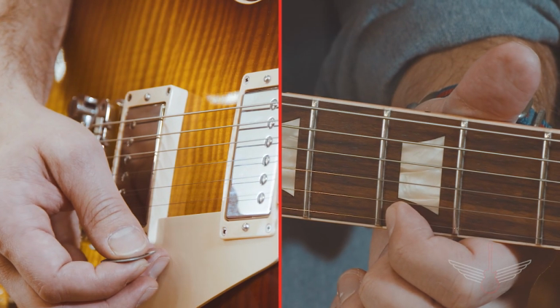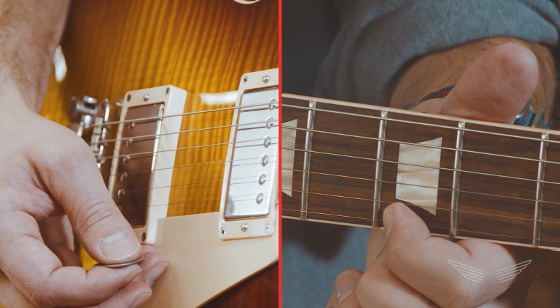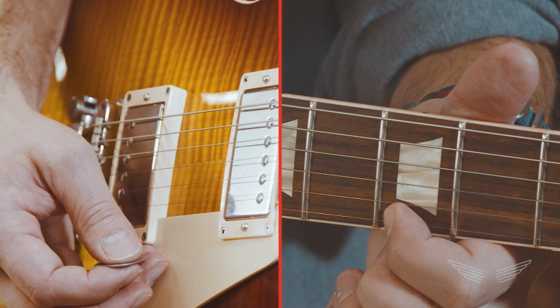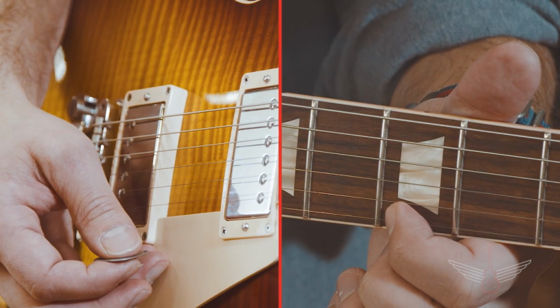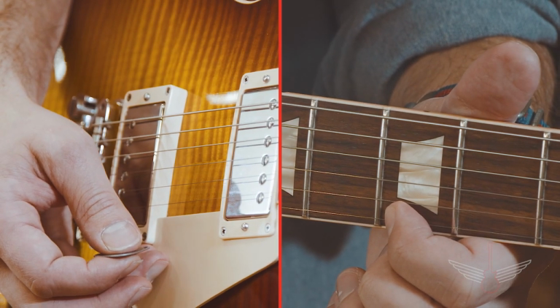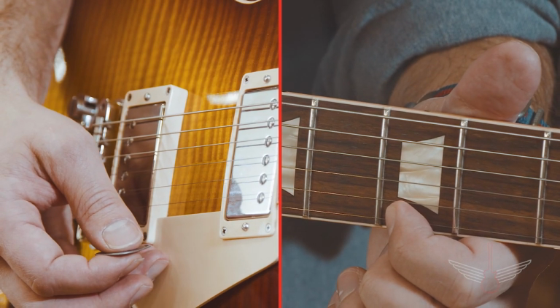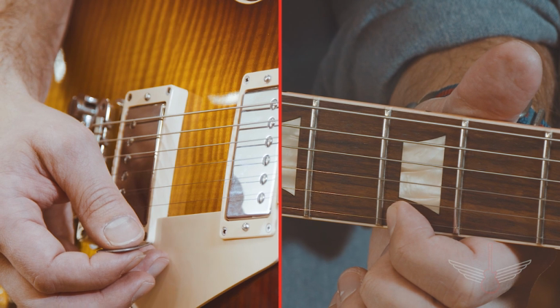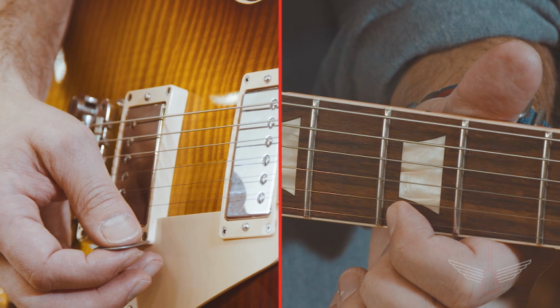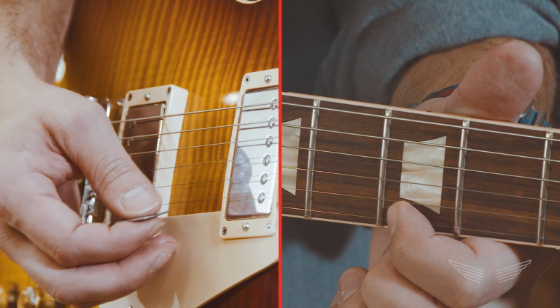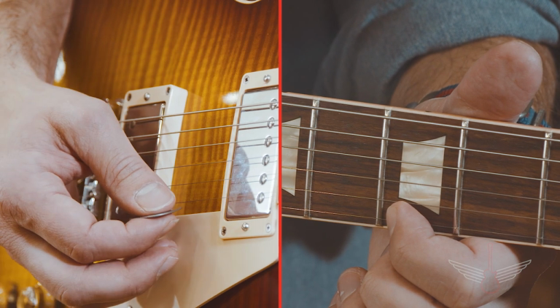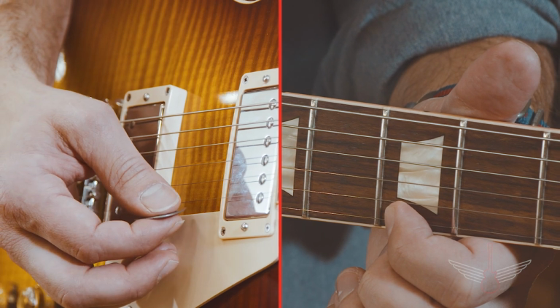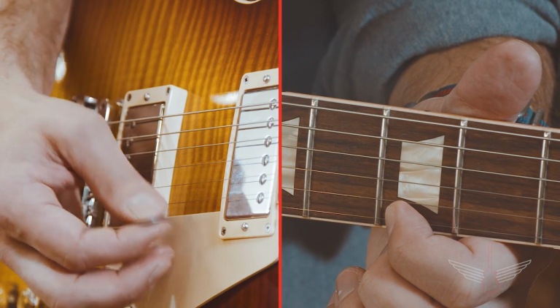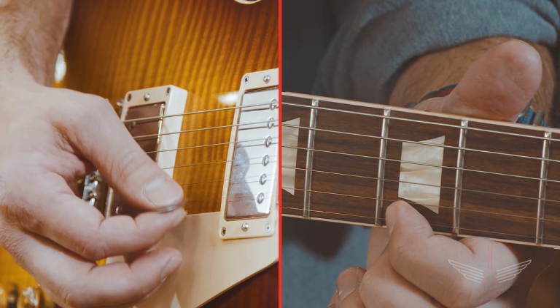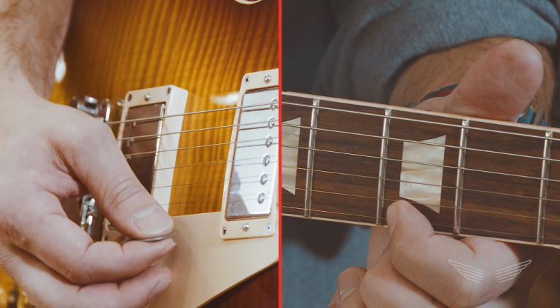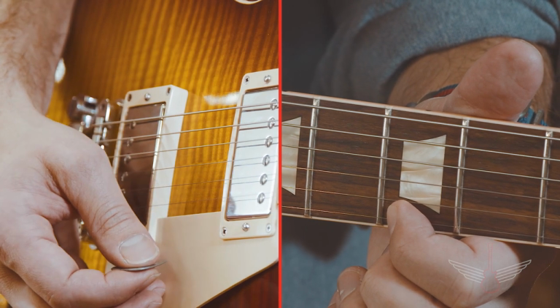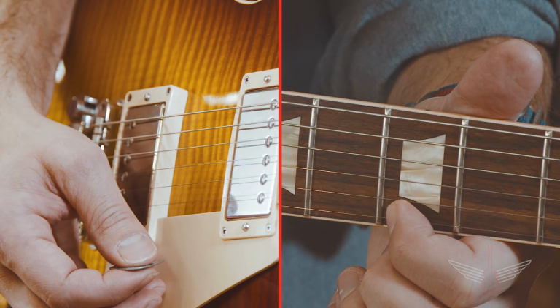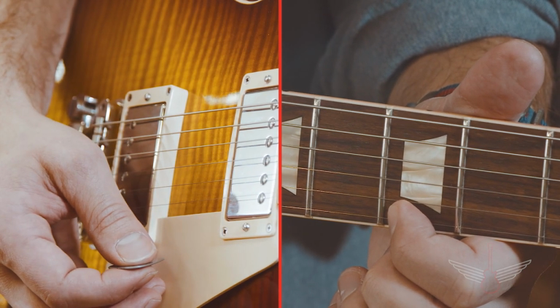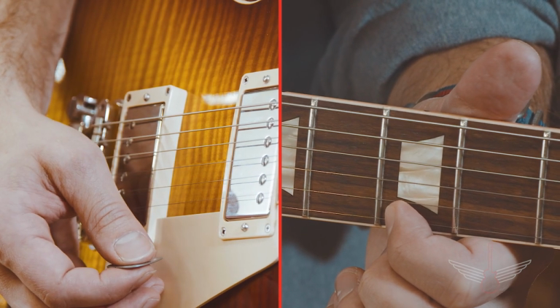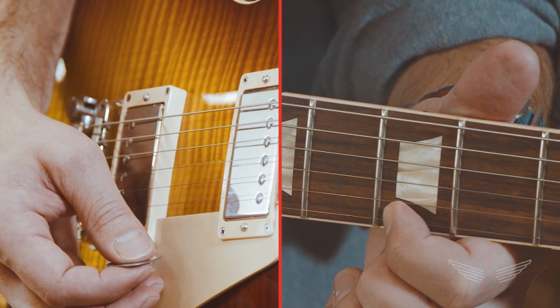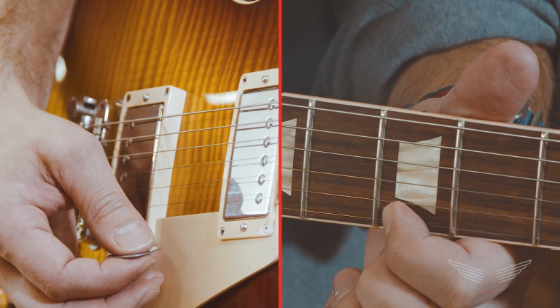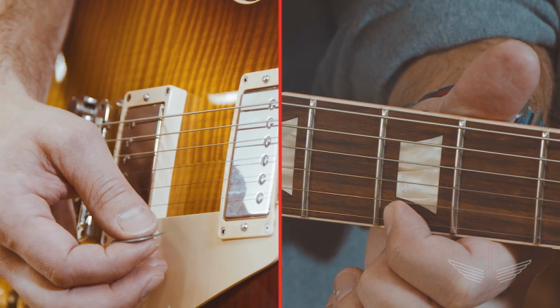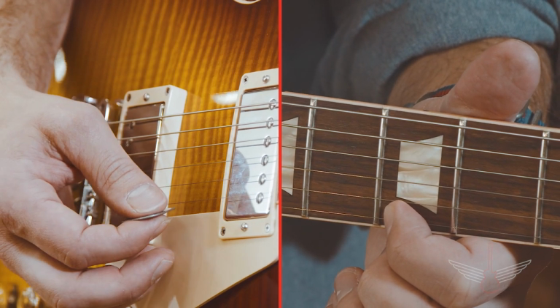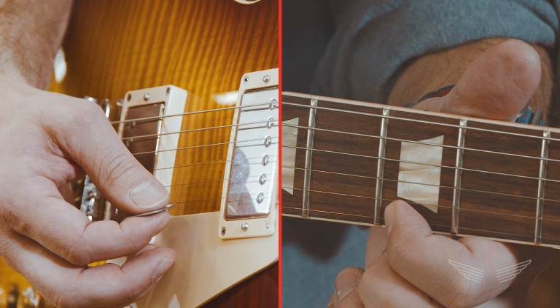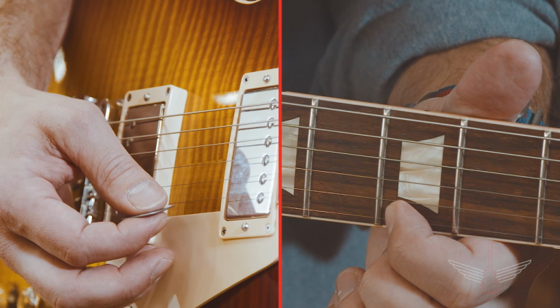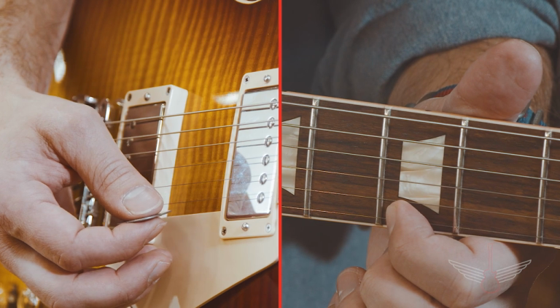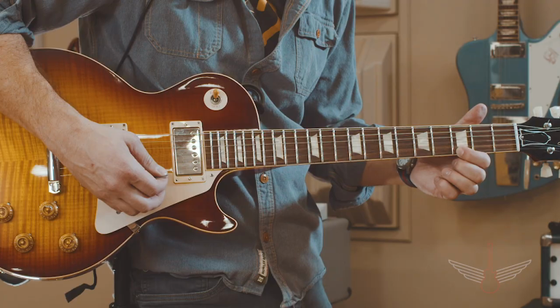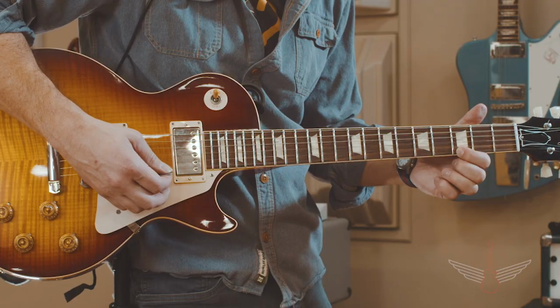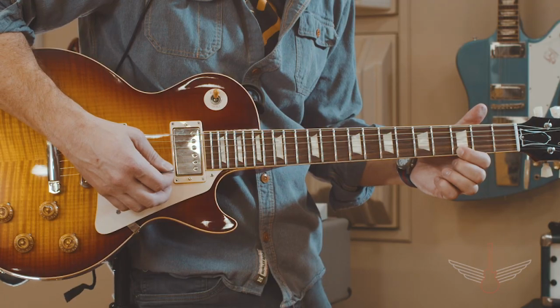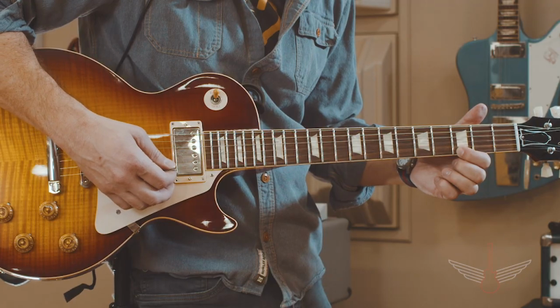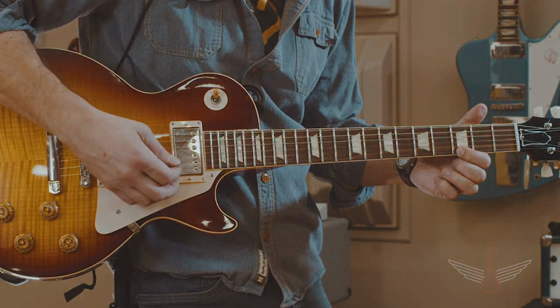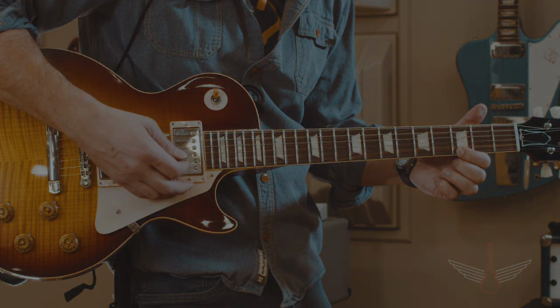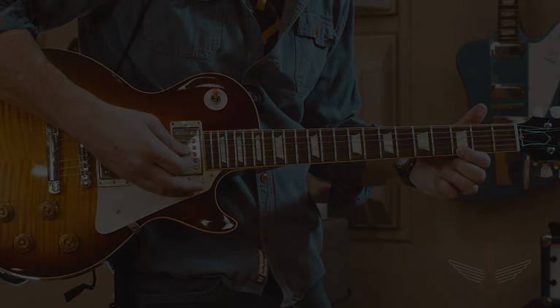If it doesn't sound like this, you're probably not putting enough pressure on the string with your fretting finger. Good luck and happy fretting! Songbirds out.